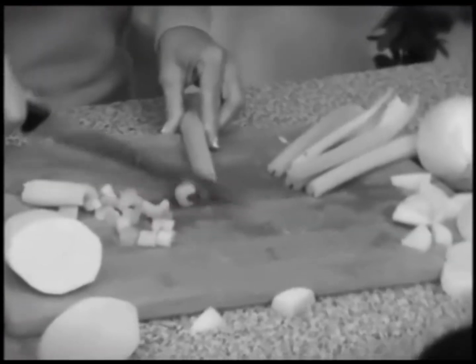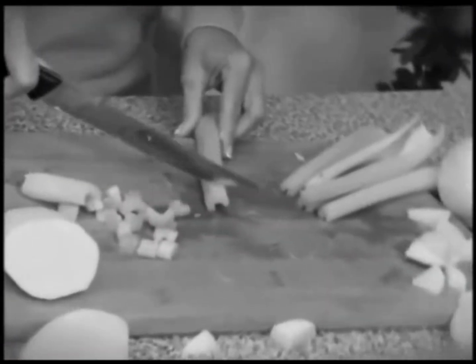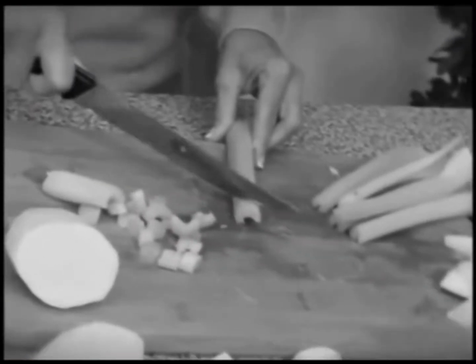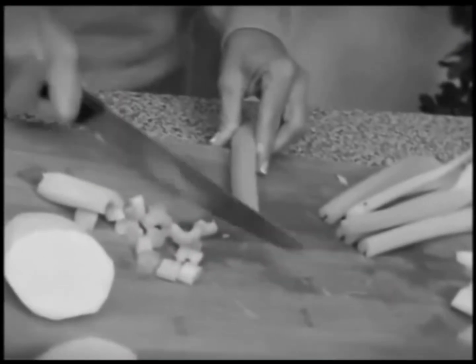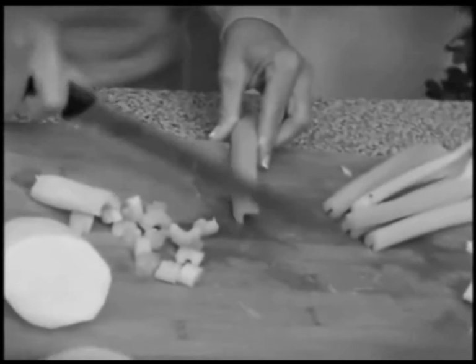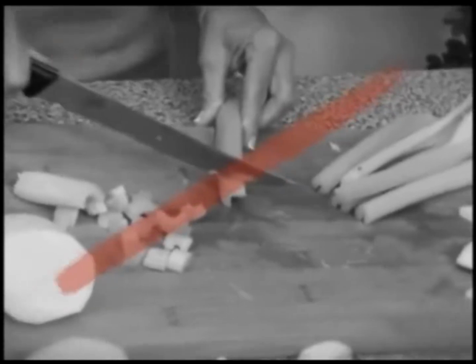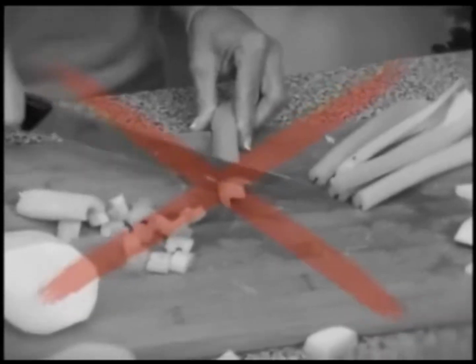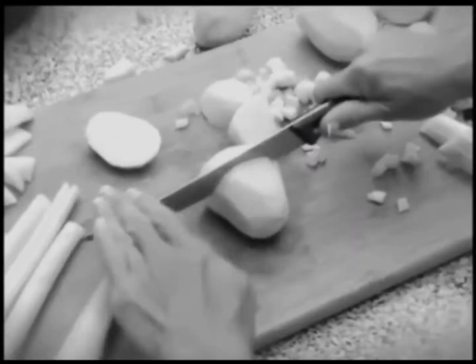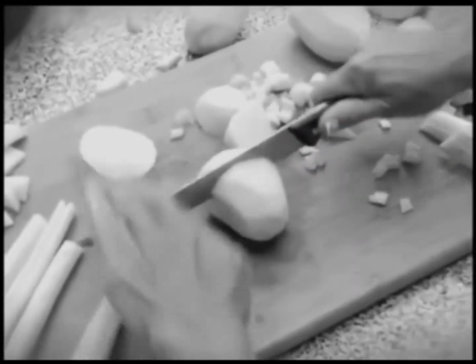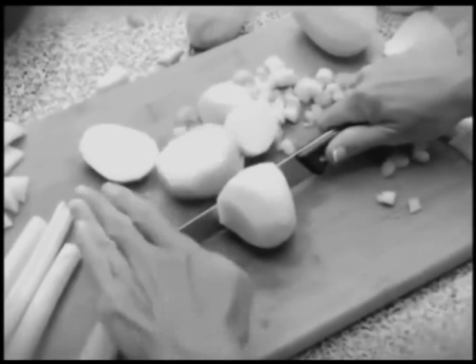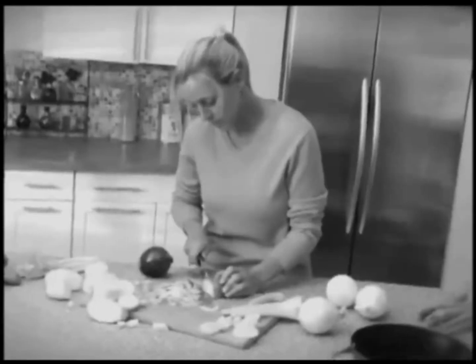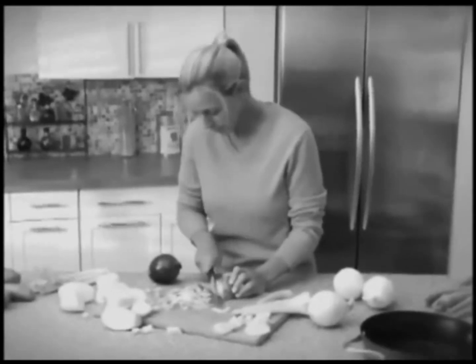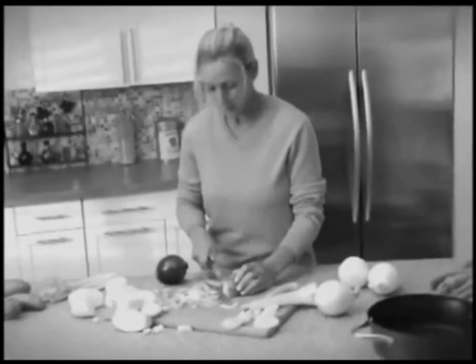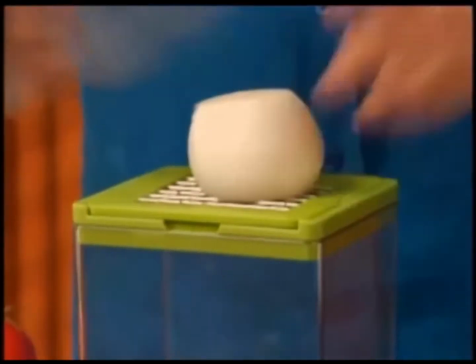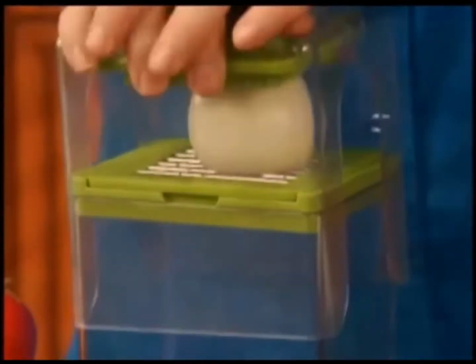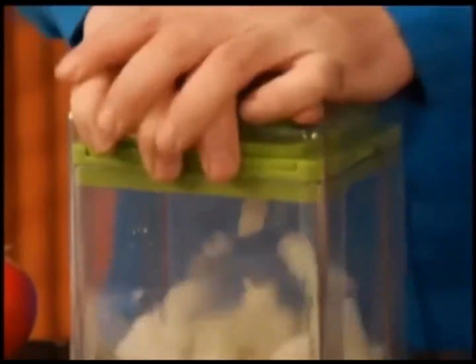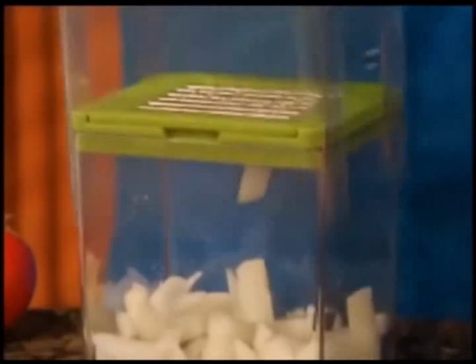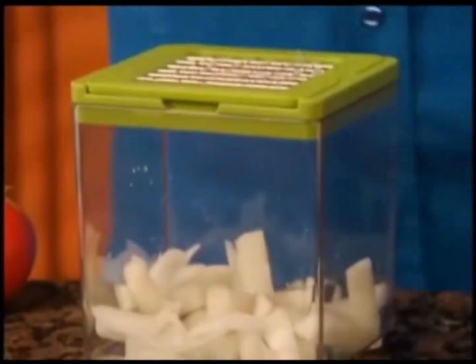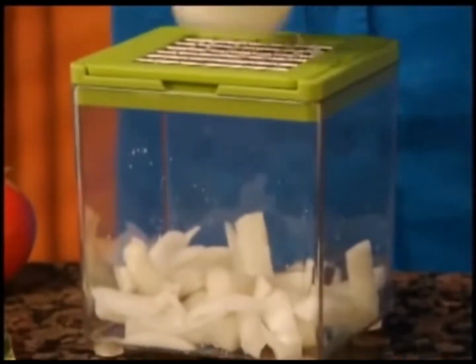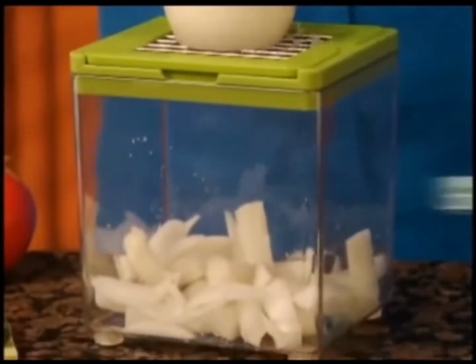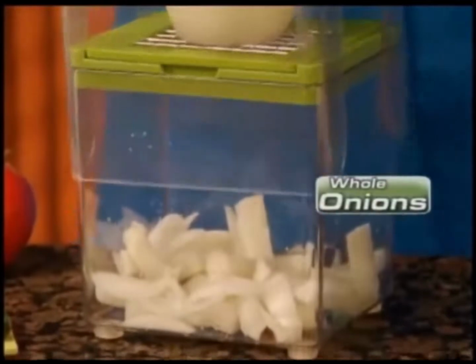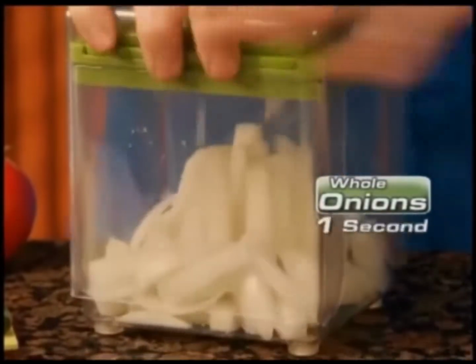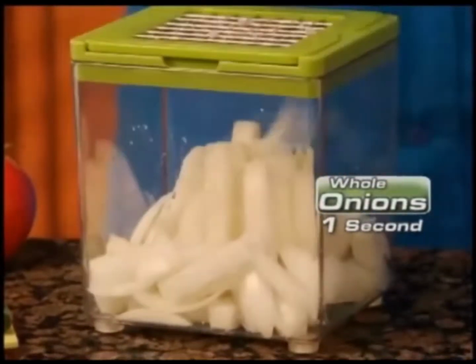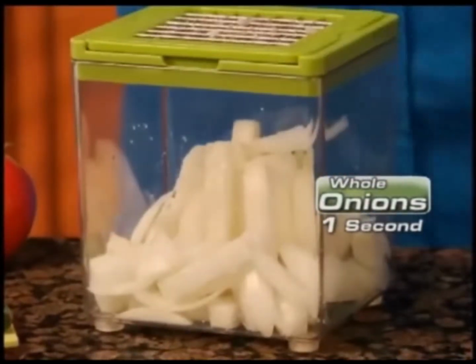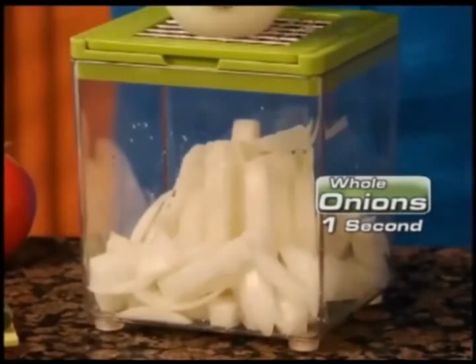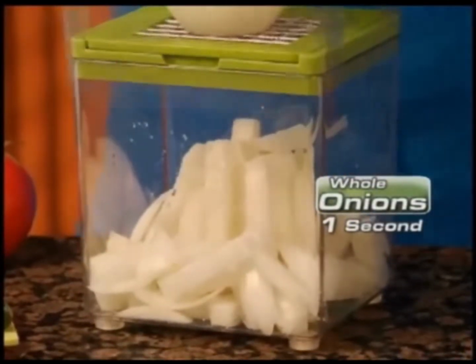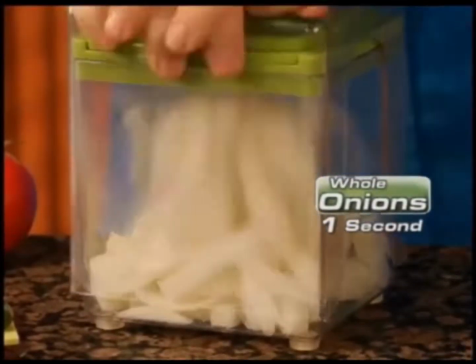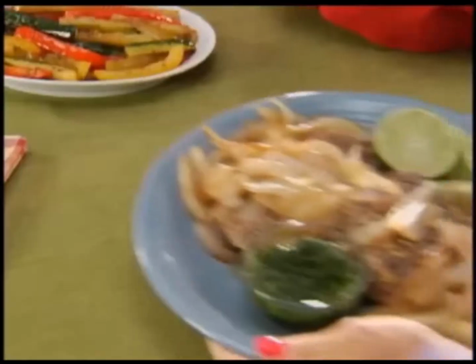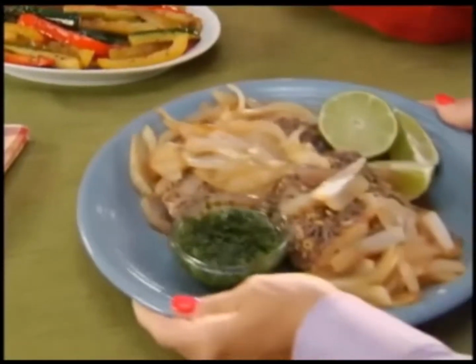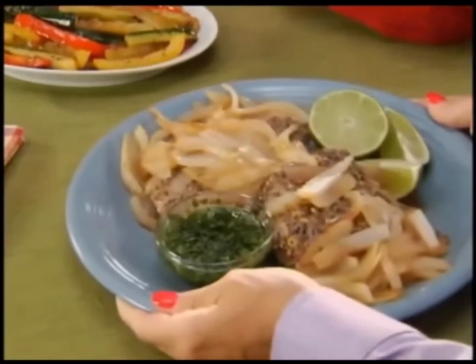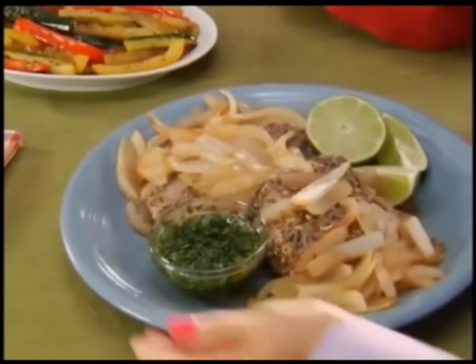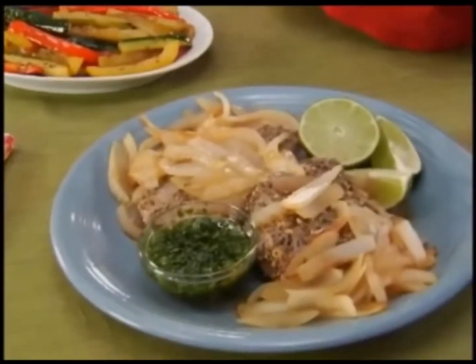Chopping vegetables the old way takes forever. It's tough work and such a mess. Well, not with Chop Magic. Go ahead, chop a whole onion in one second. No odor and no tears.